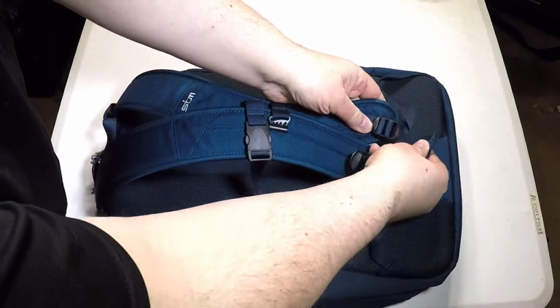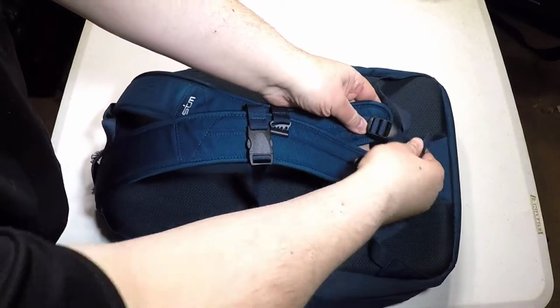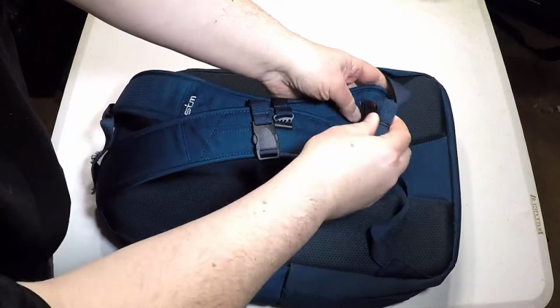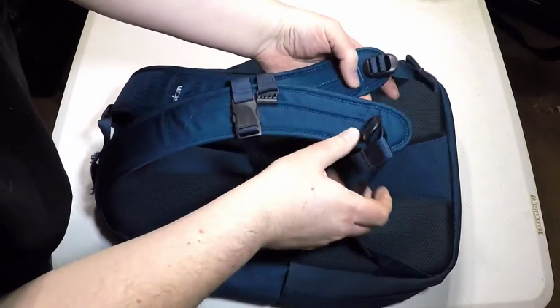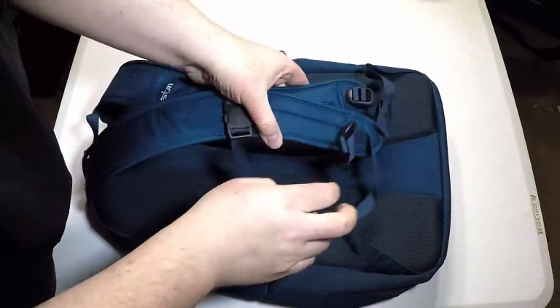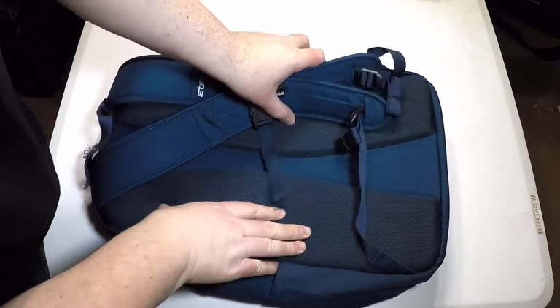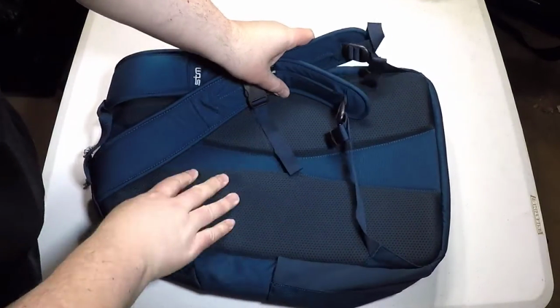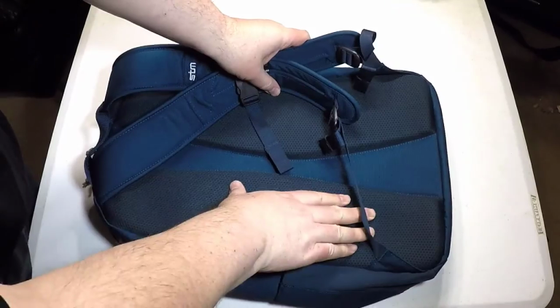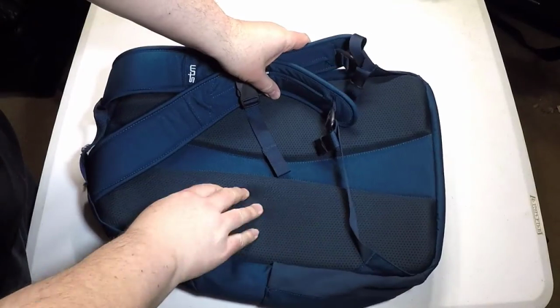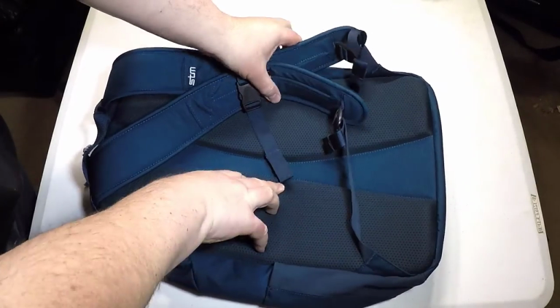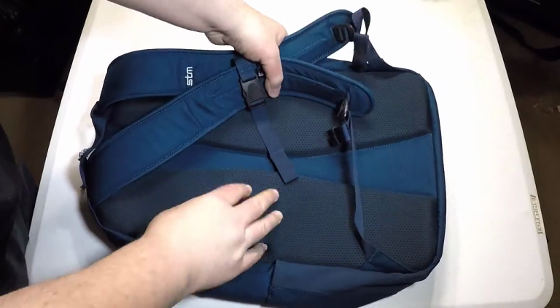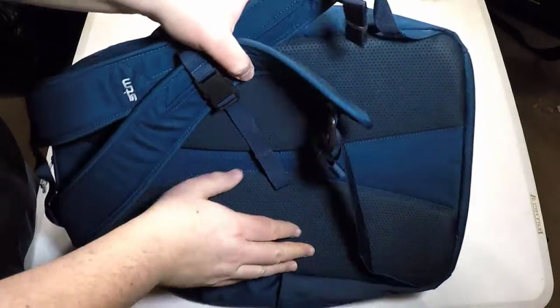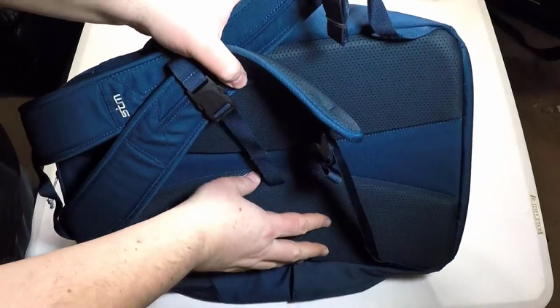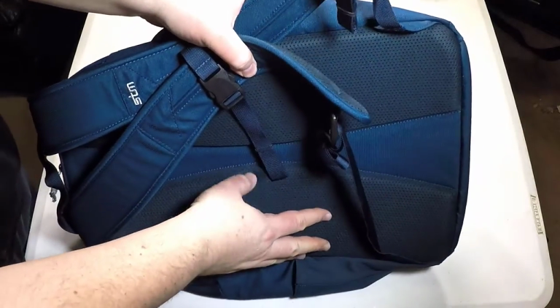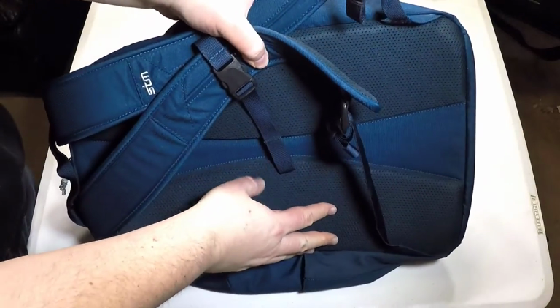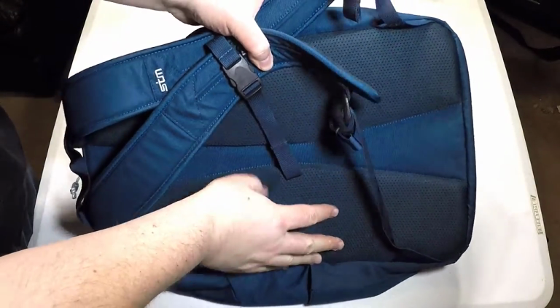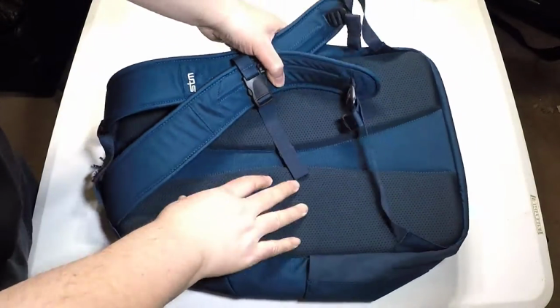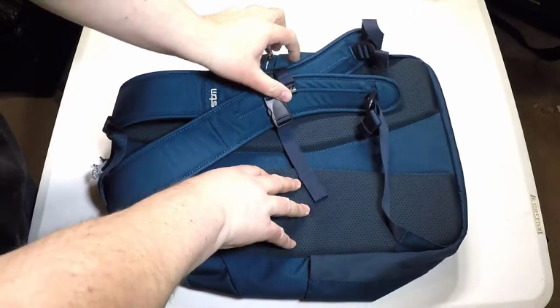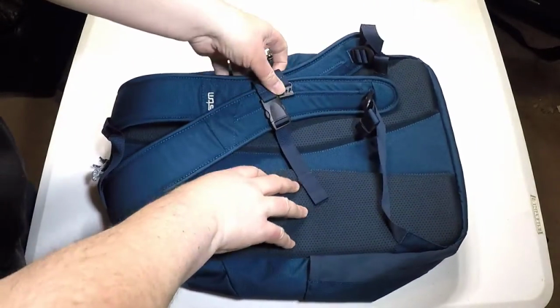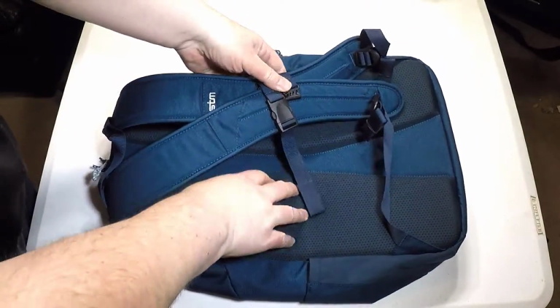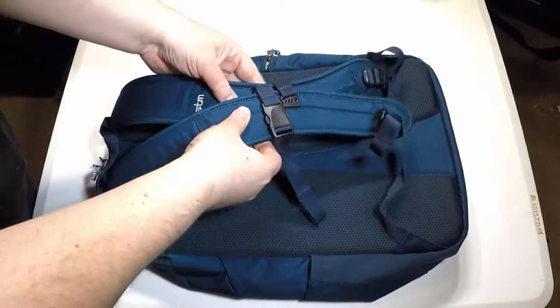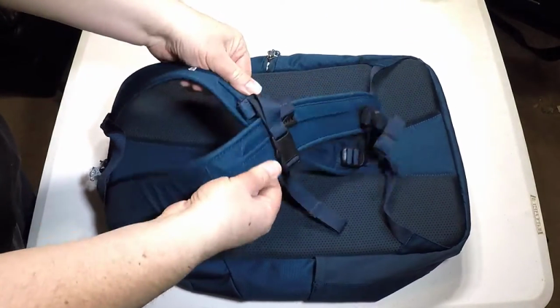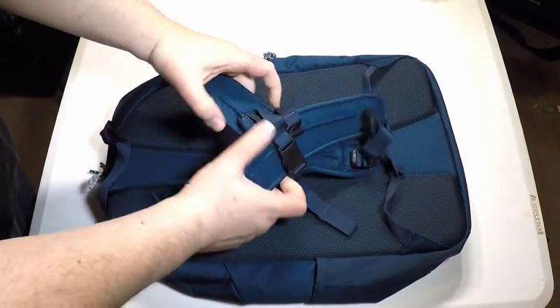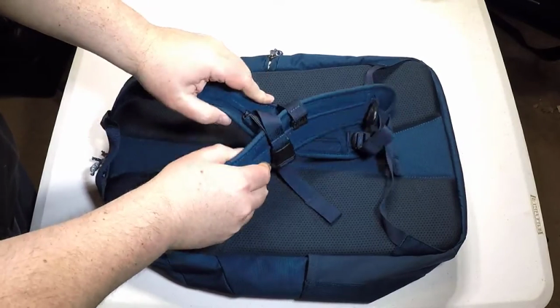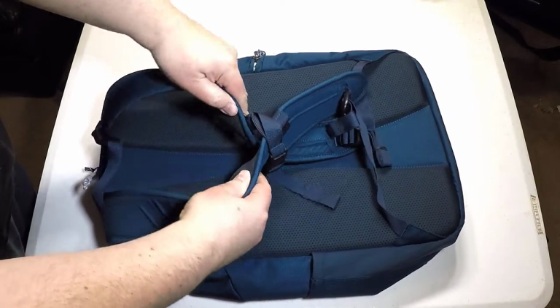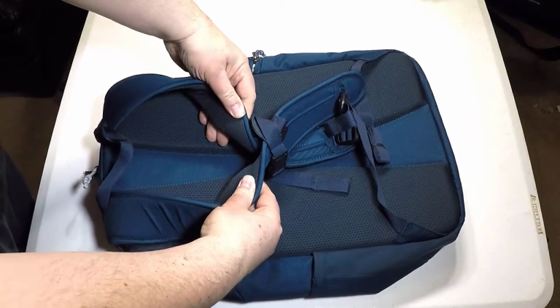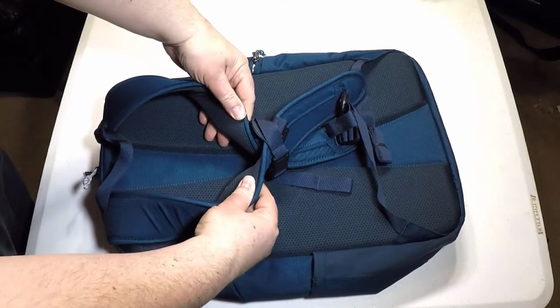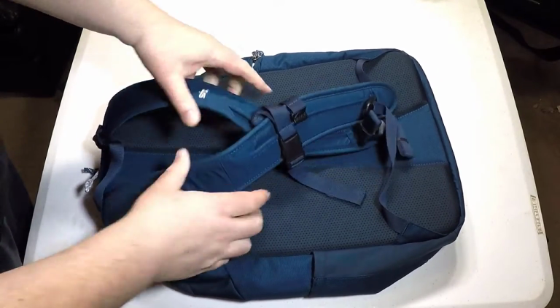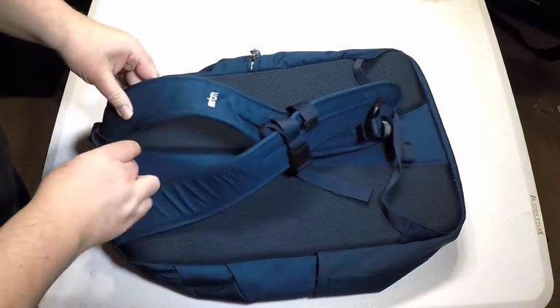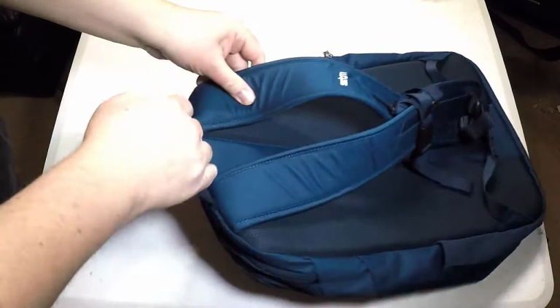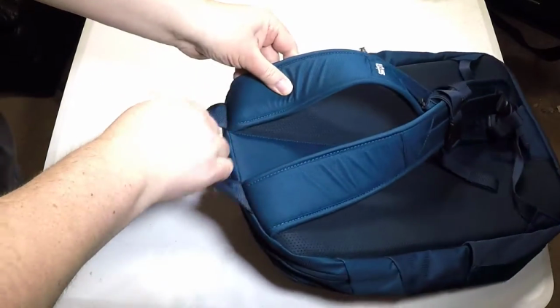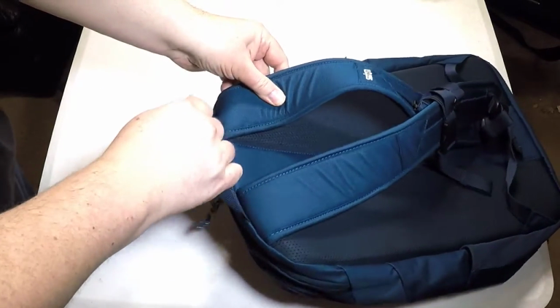It's a perfect travel companion for local commute and global adventures, with tons of storage space and superior tech protection. It comes in four different colors you can choose from.